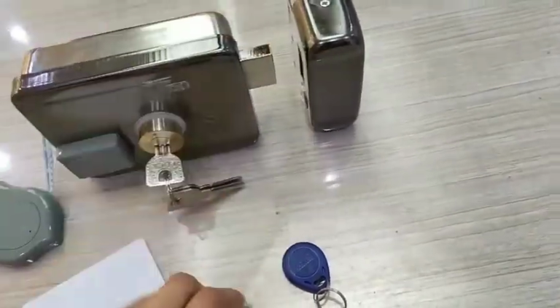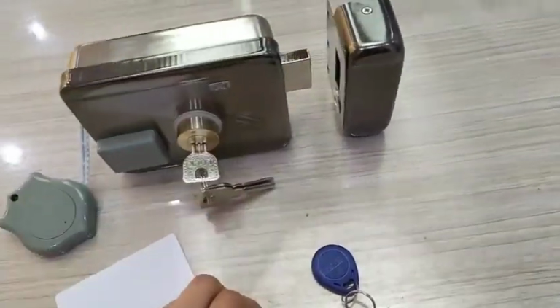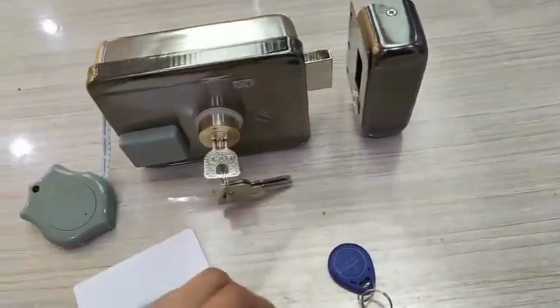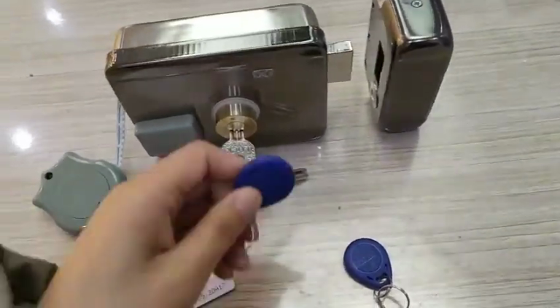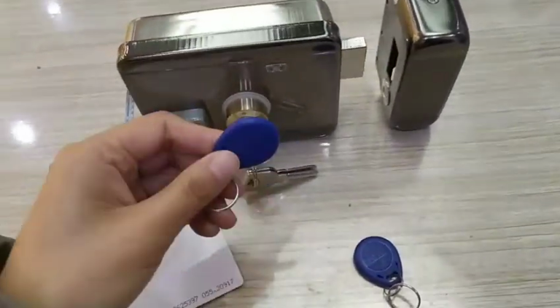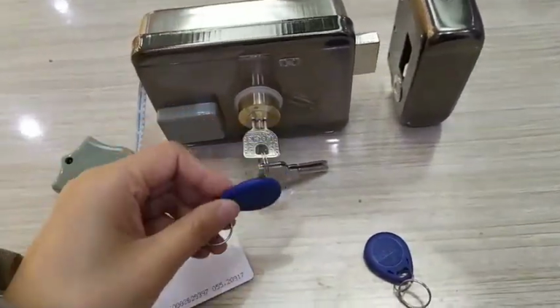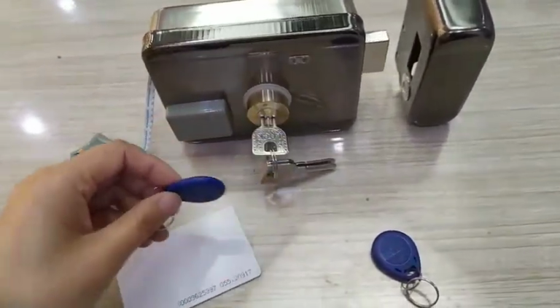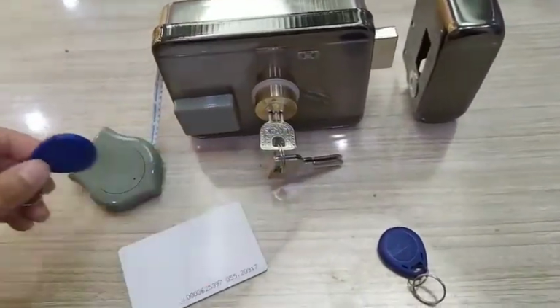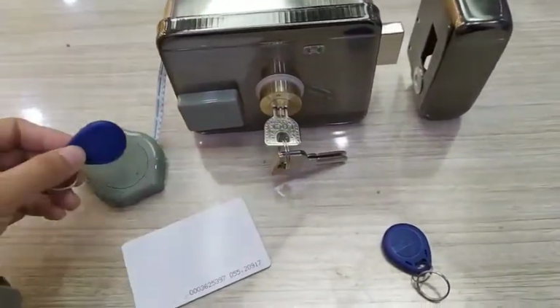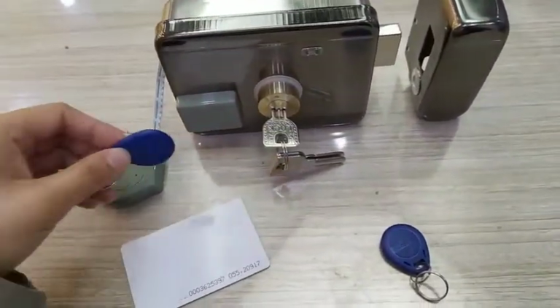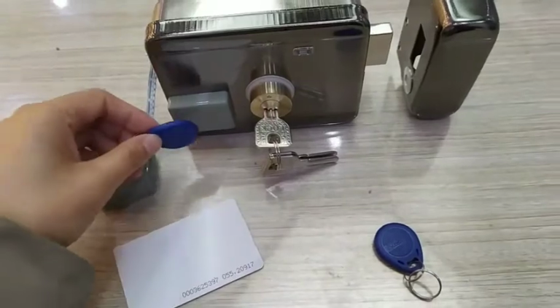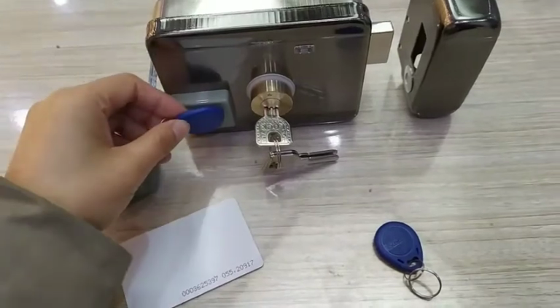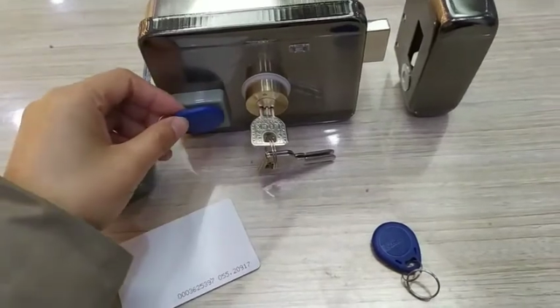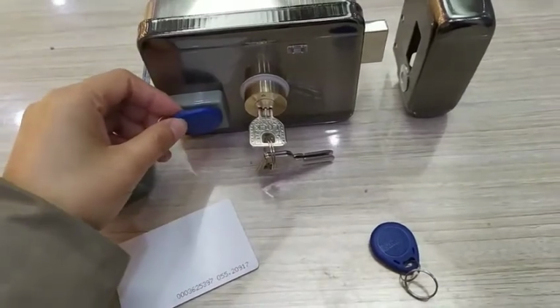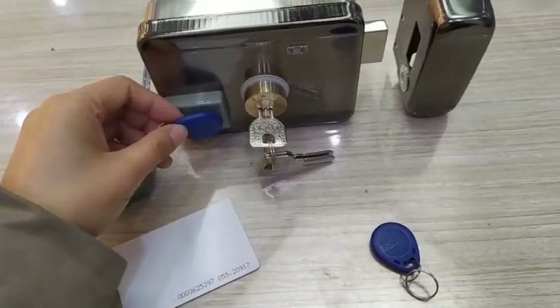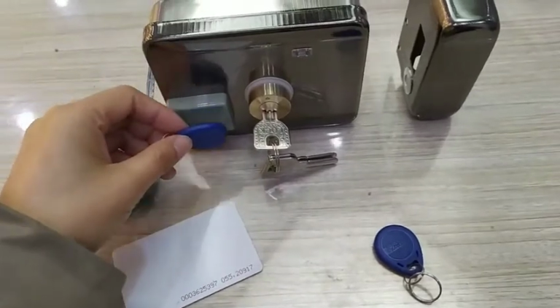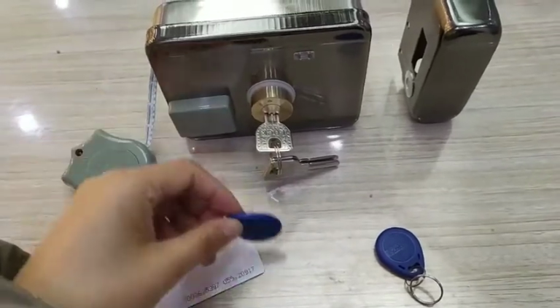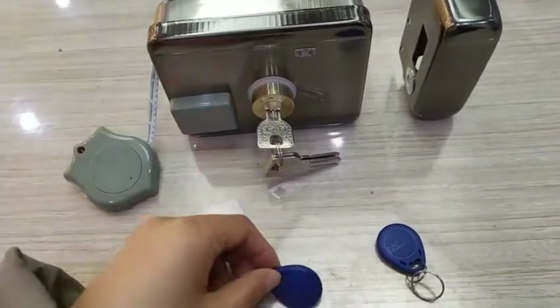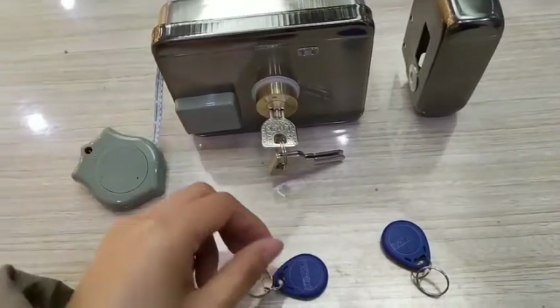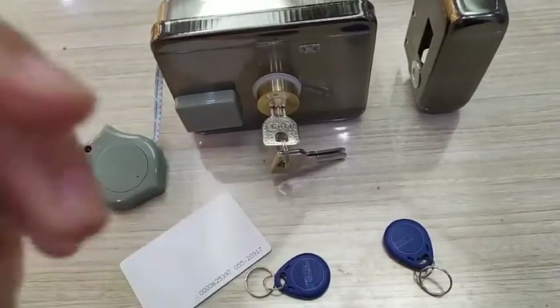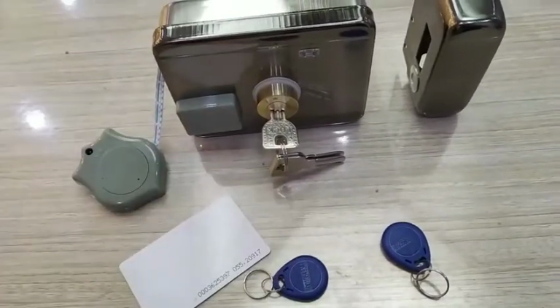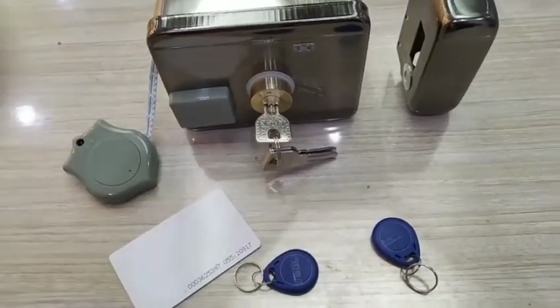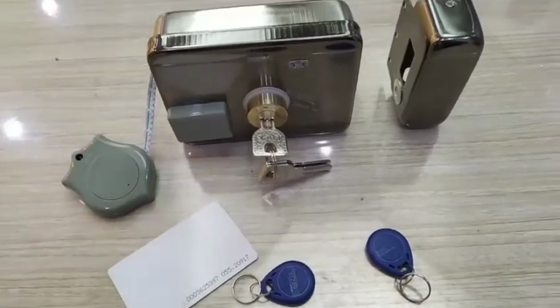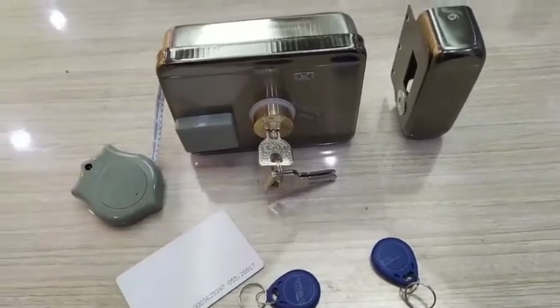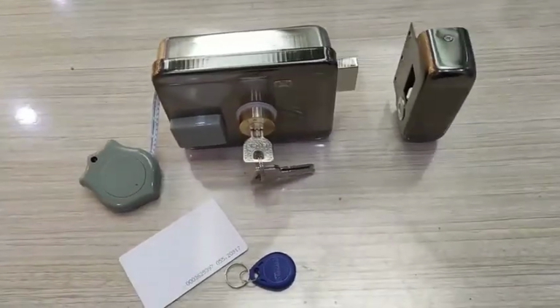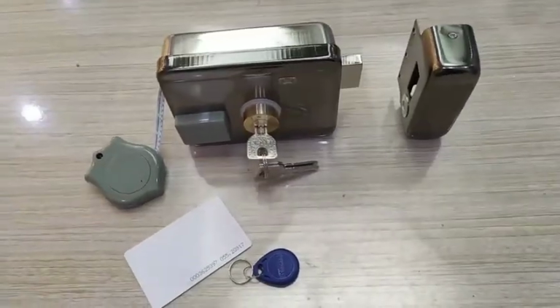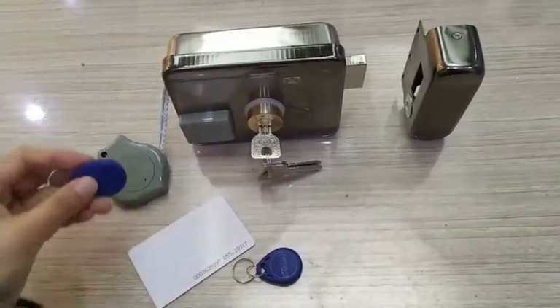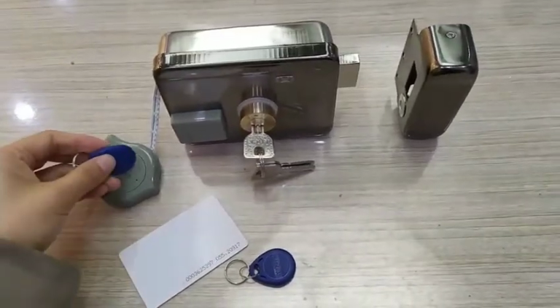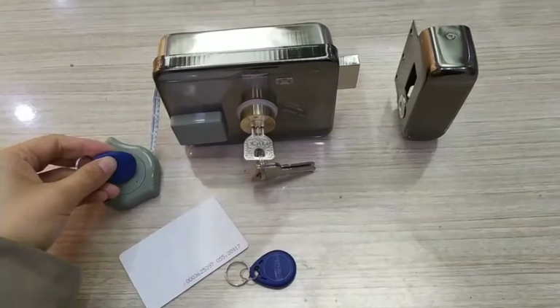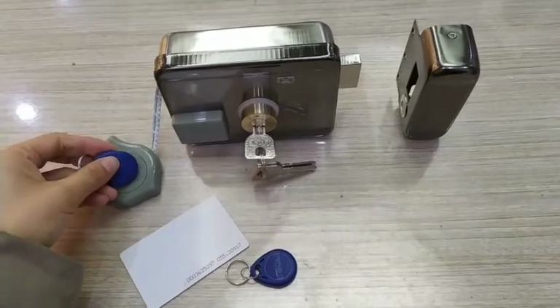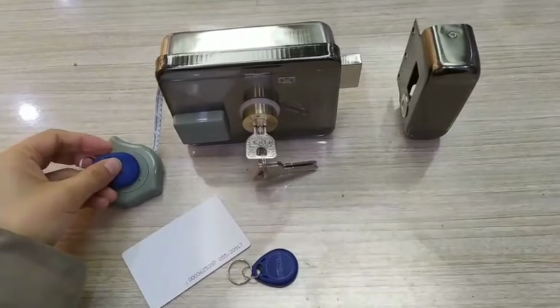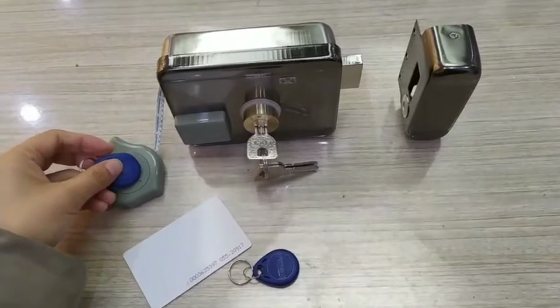Use the normal key fob to lock from the indoor or outdoor box scan. From indoor. Unlock from the outdoor.